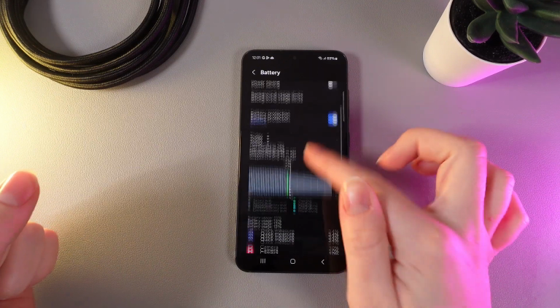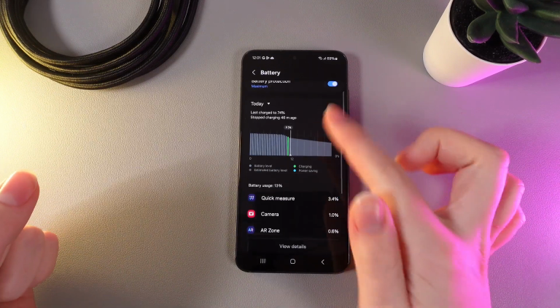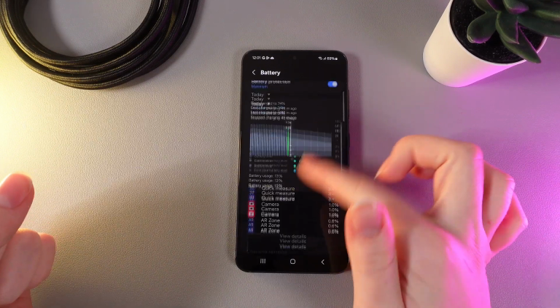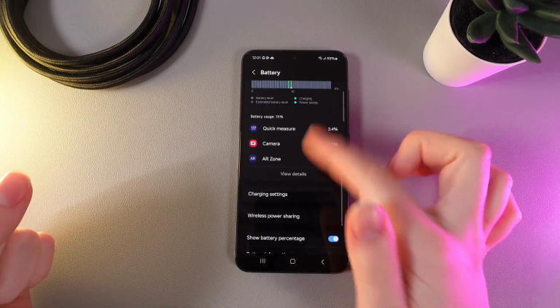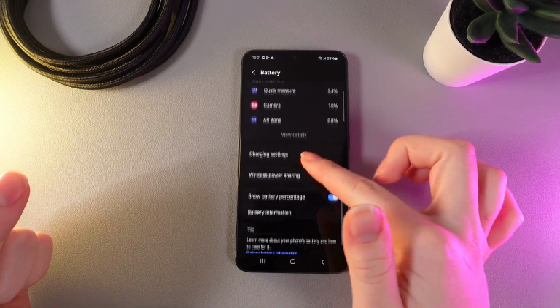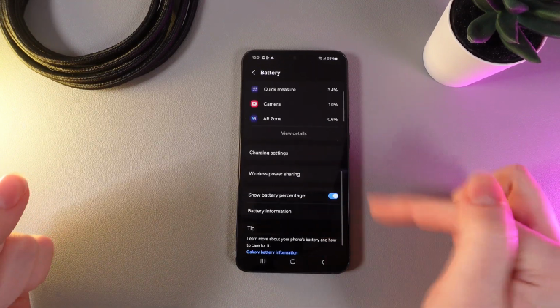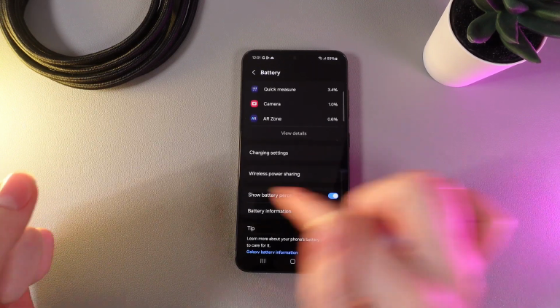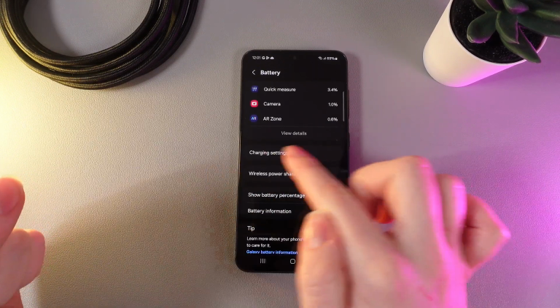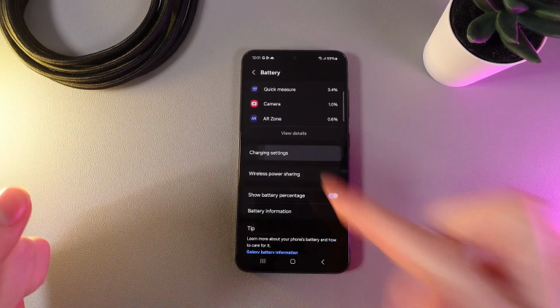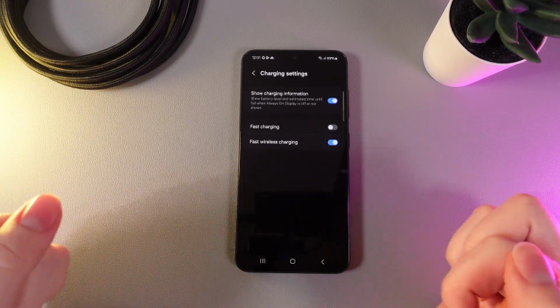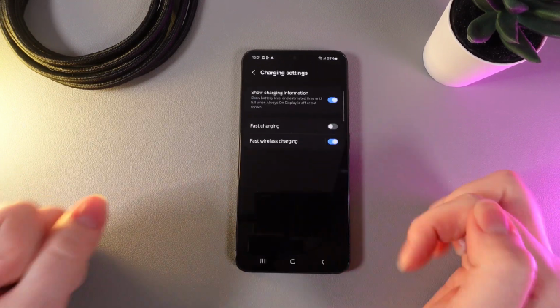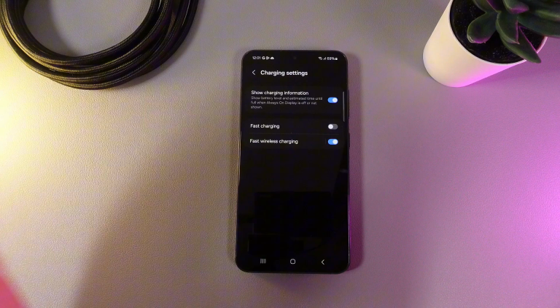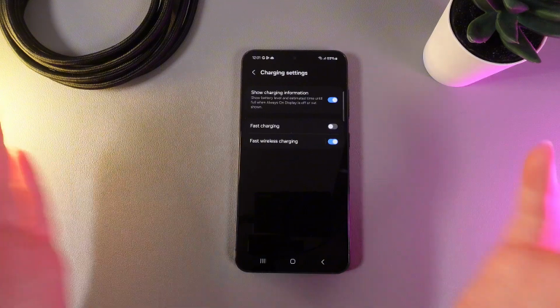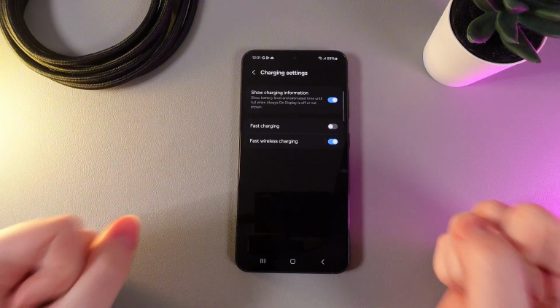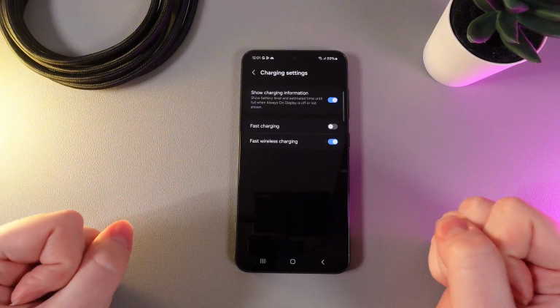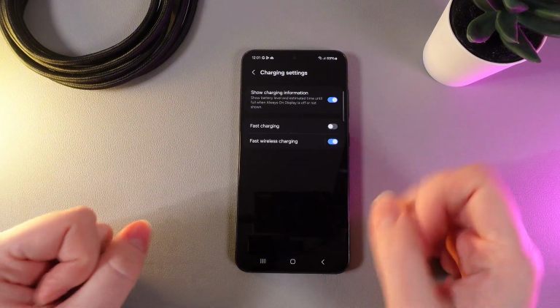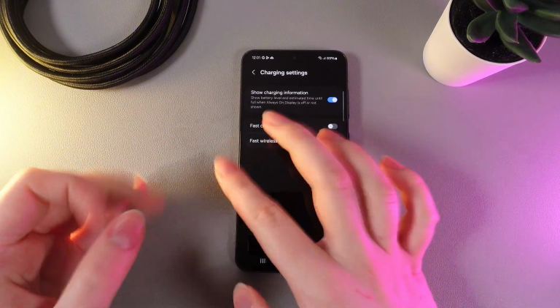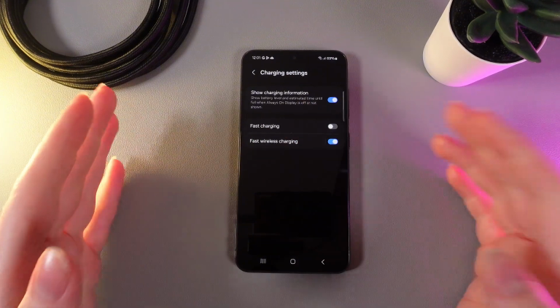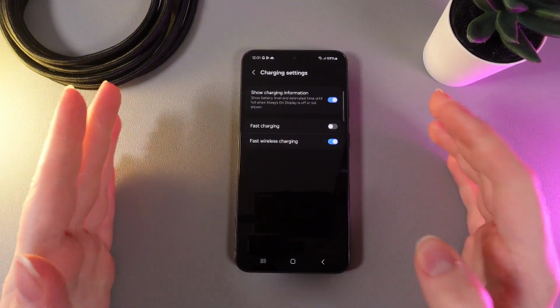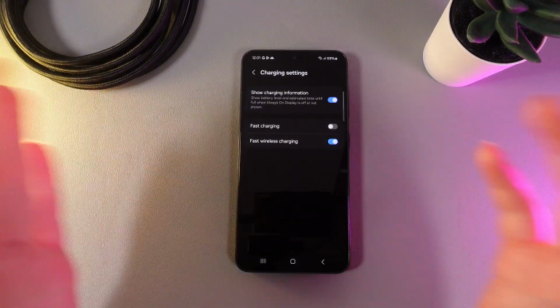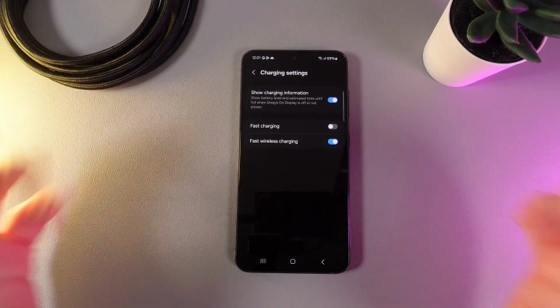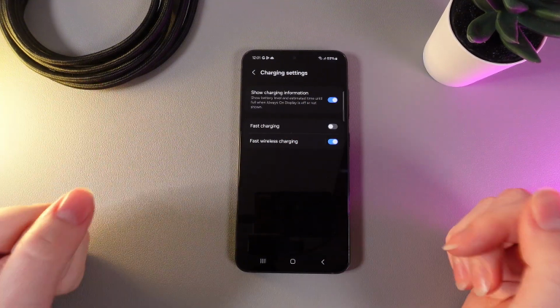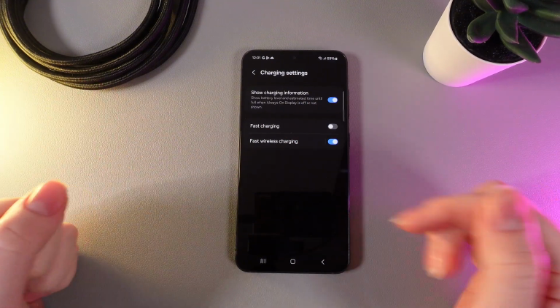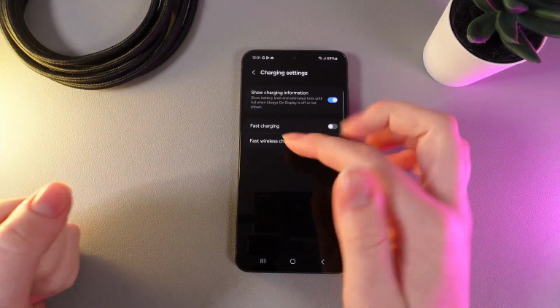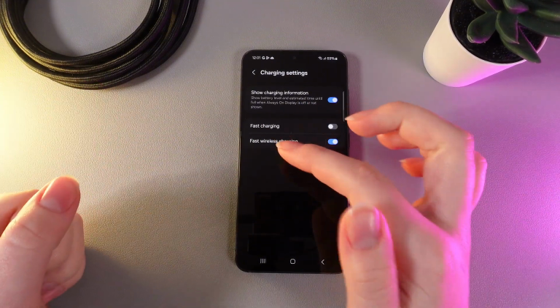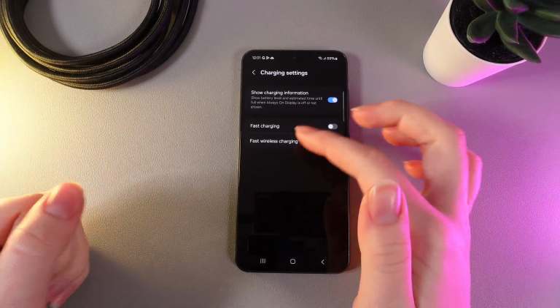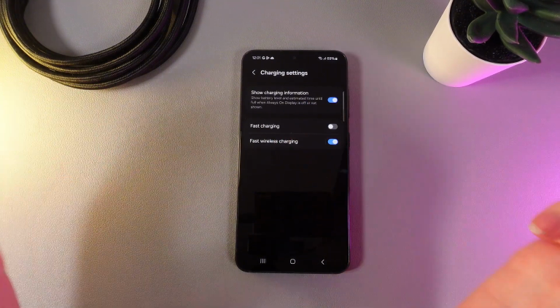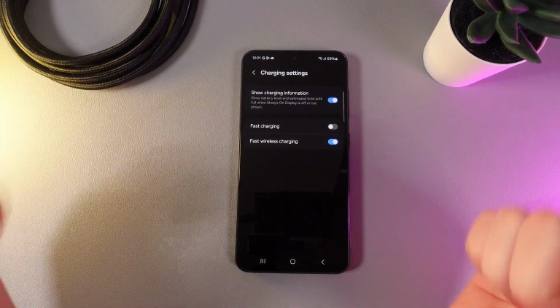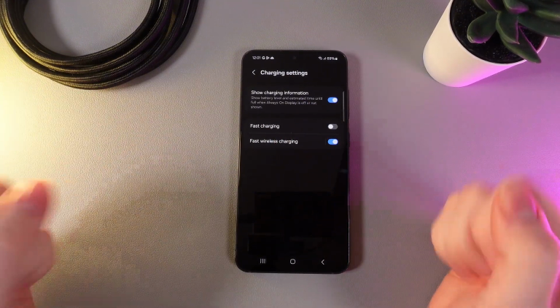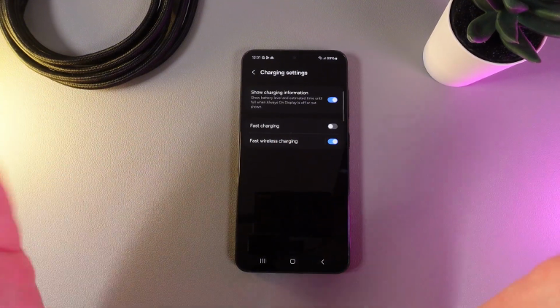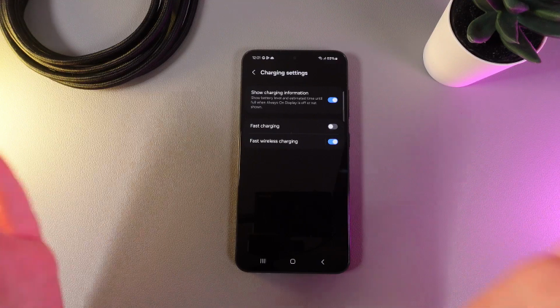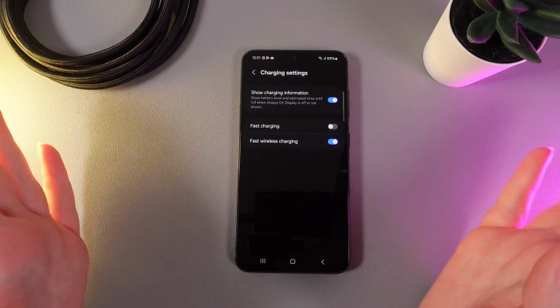Scroll a little bit lower, go to Charging Settings, and make sure that the charging method you are using is enabled — as you can see, both wired and wireless charging are enabled here.